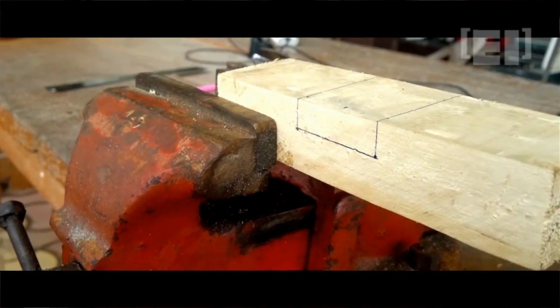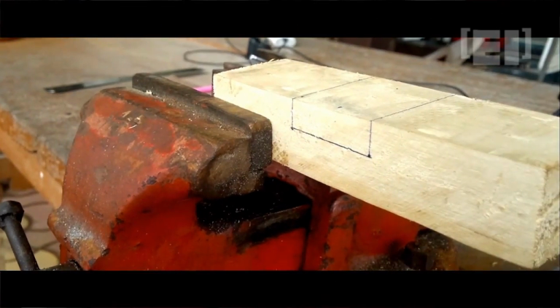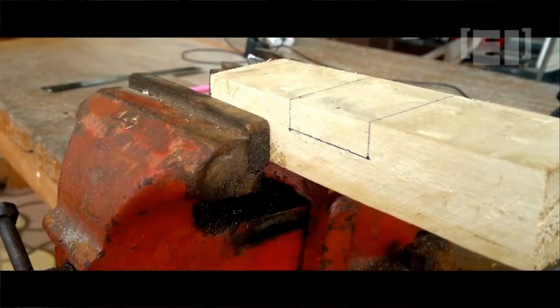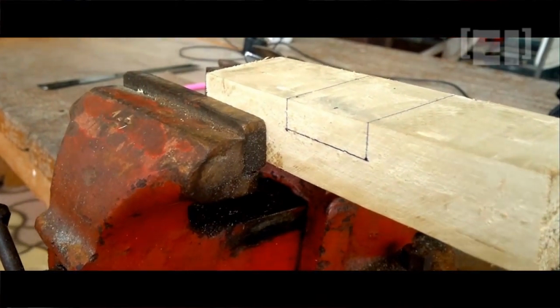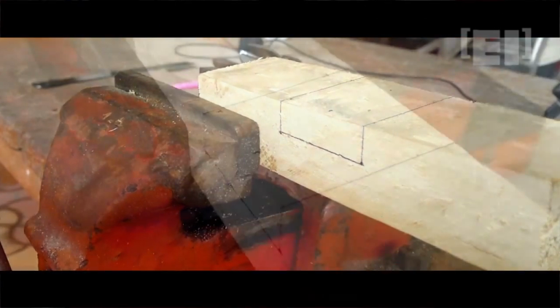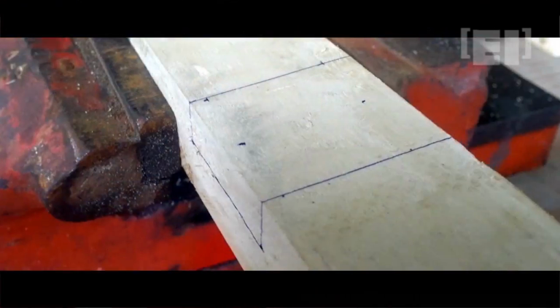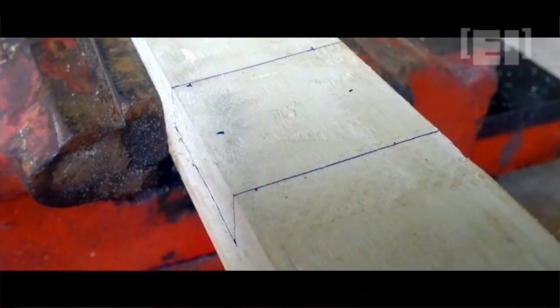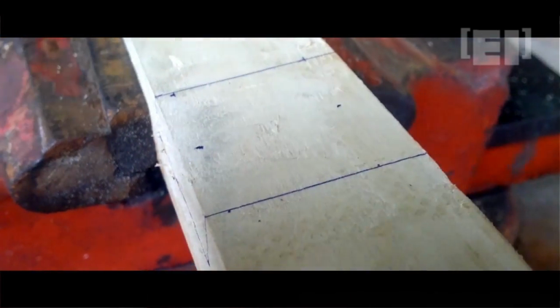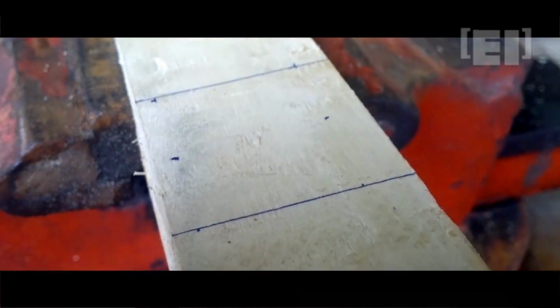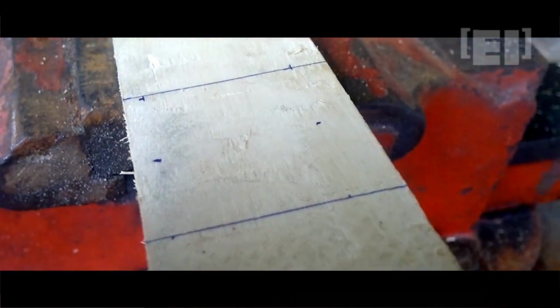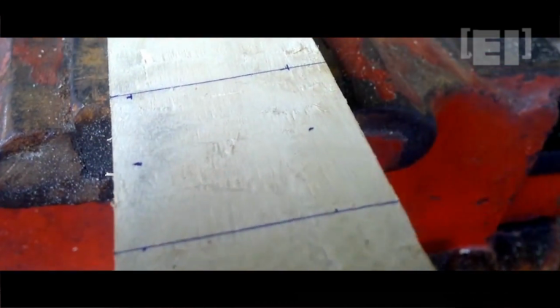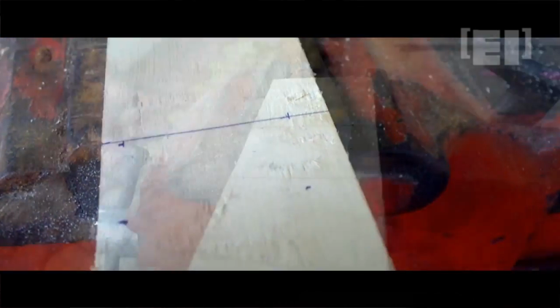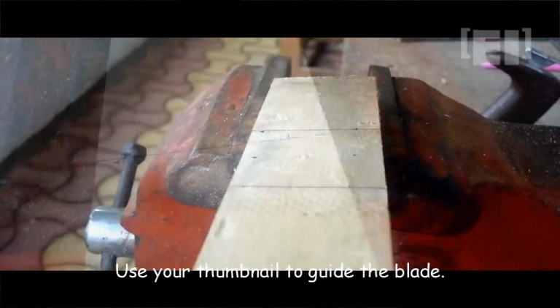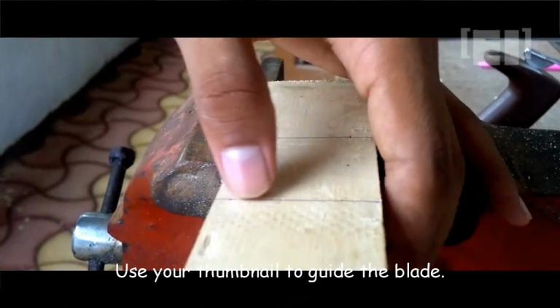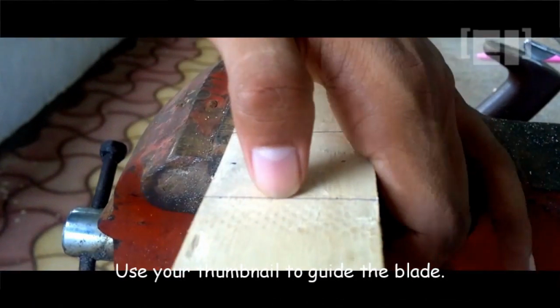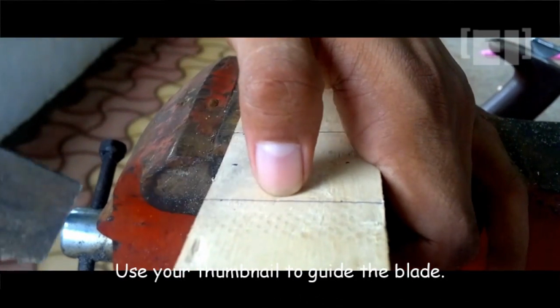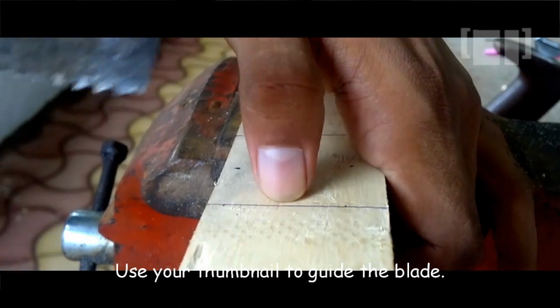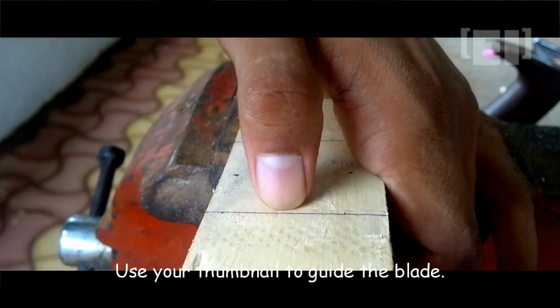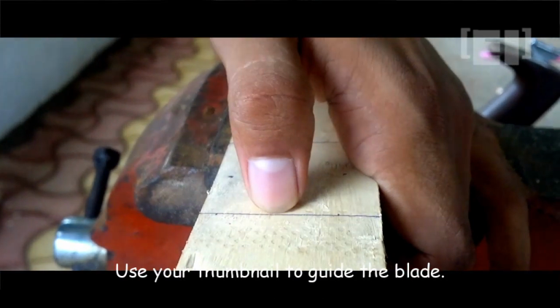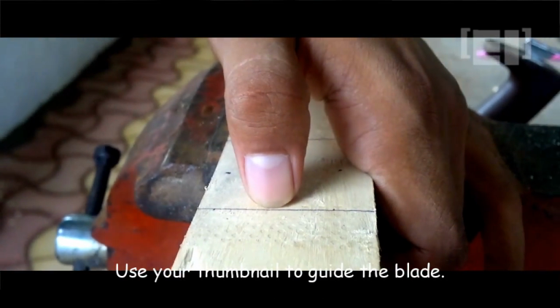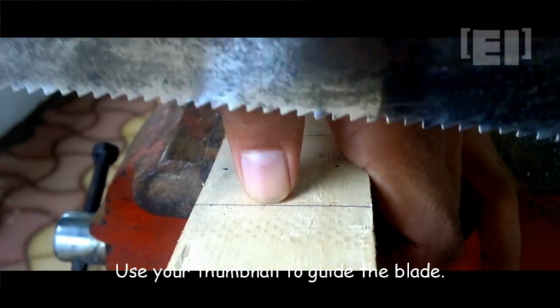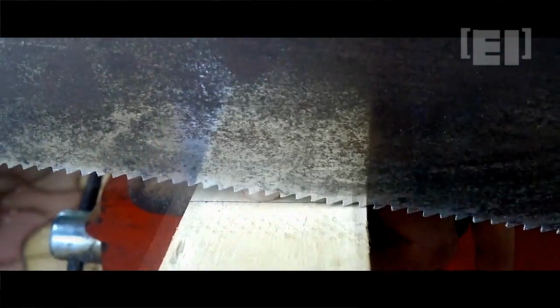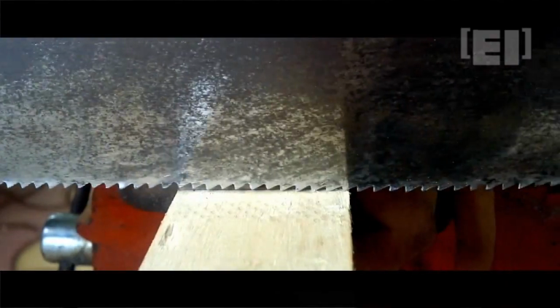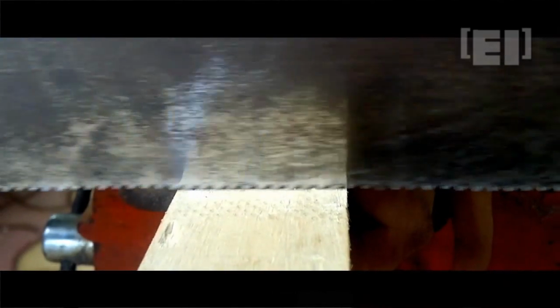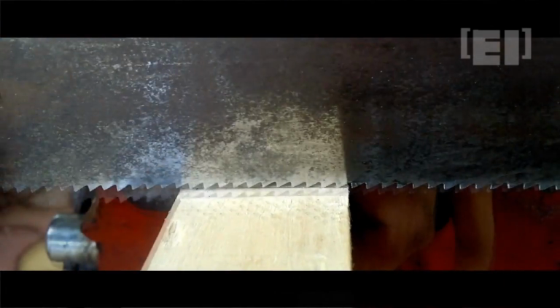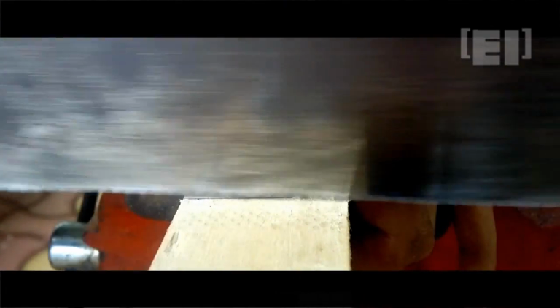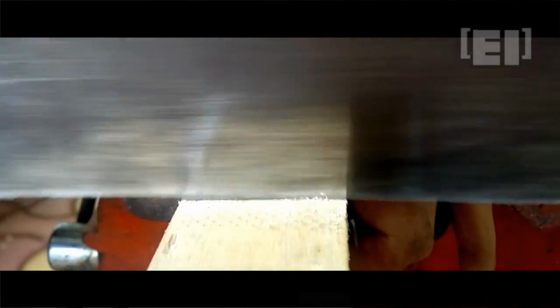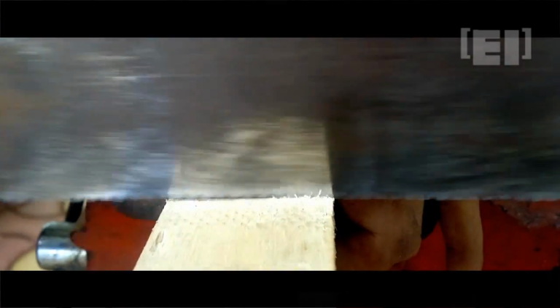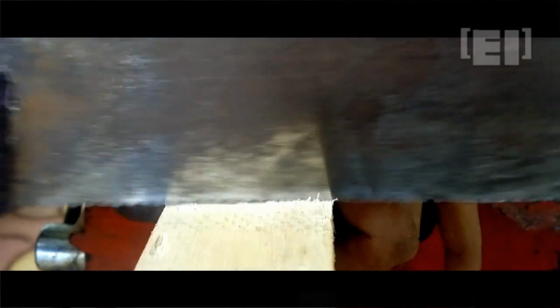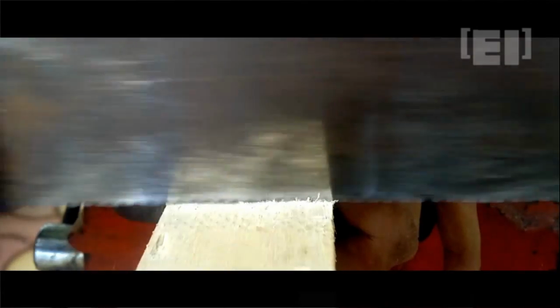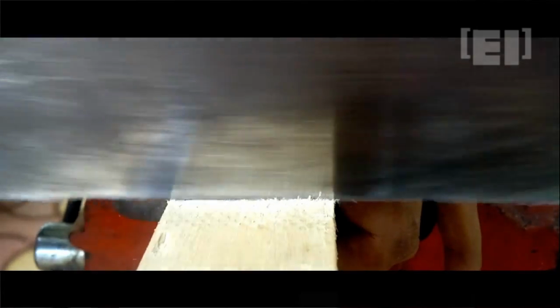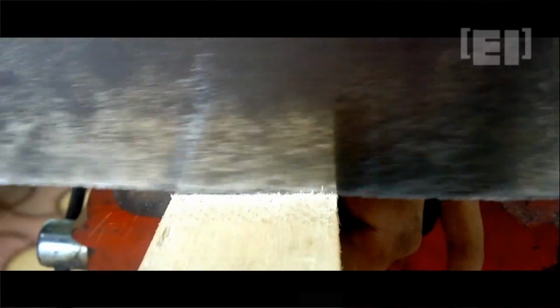Now we'll cut along the markings up to the marked depth. Before cutting, put your thumbnail on the marking — this will guide the saw blade in the beginning.